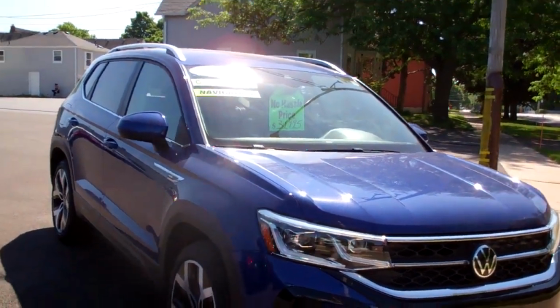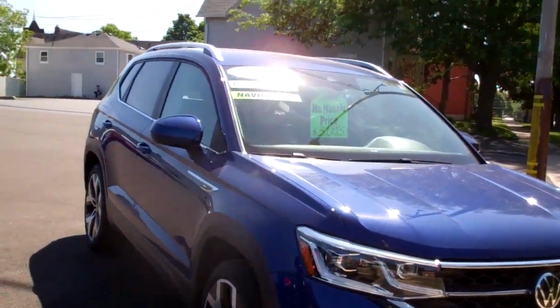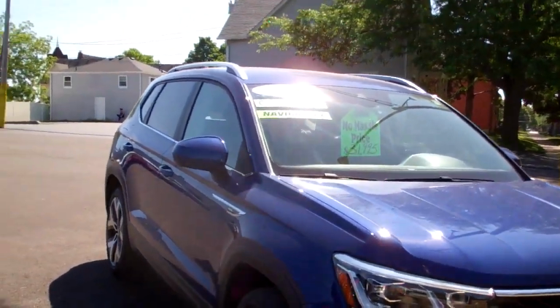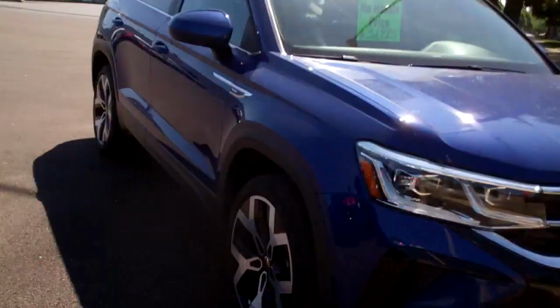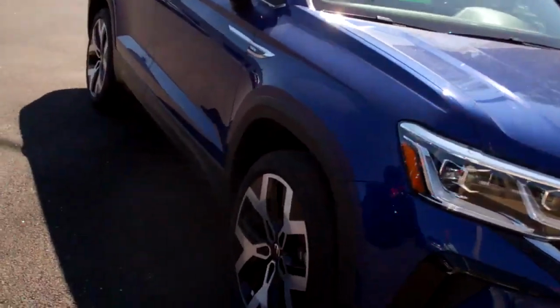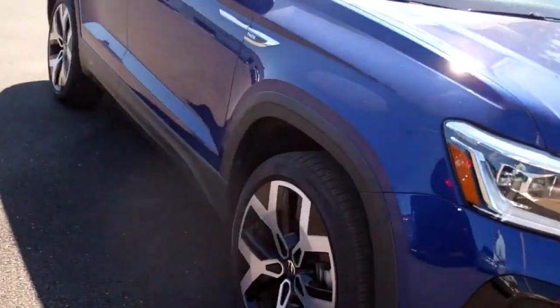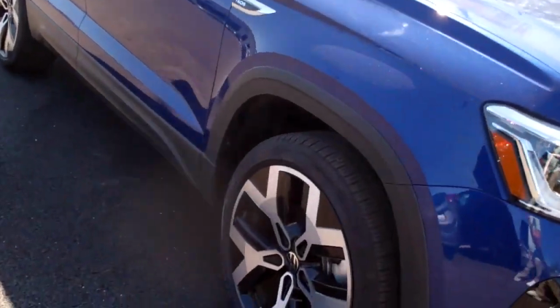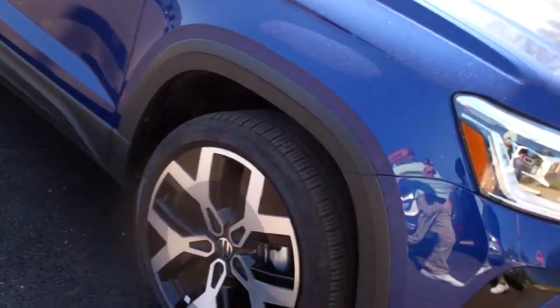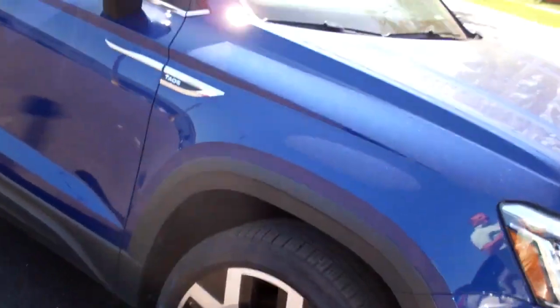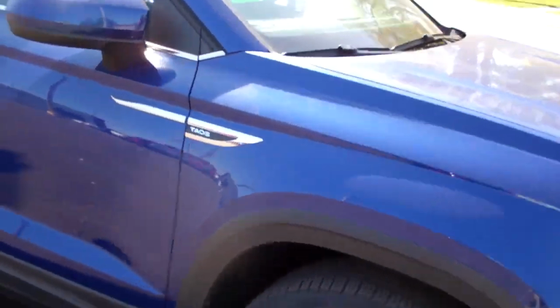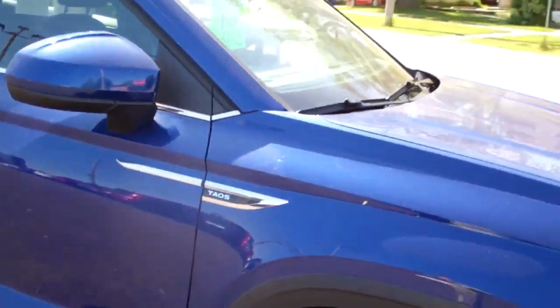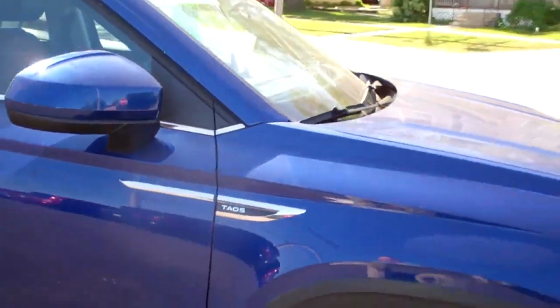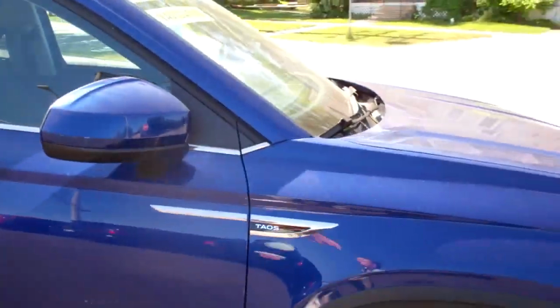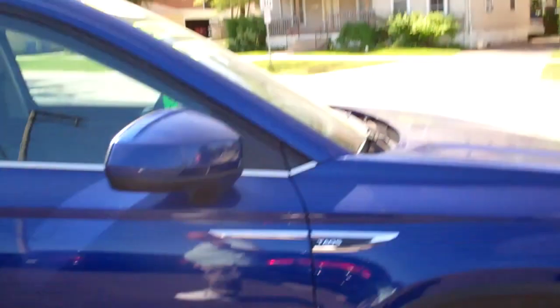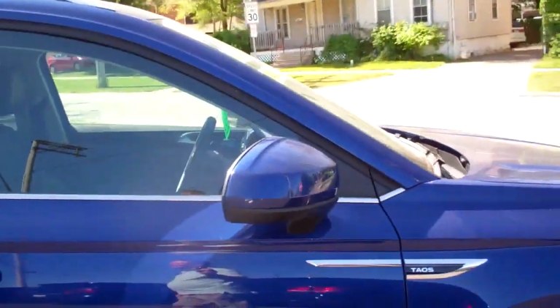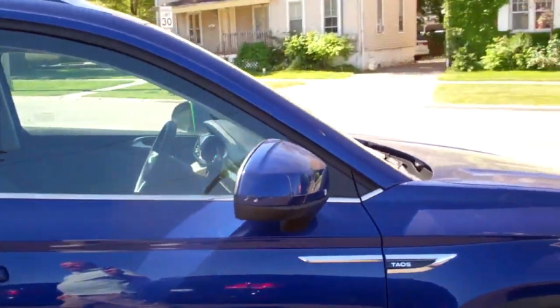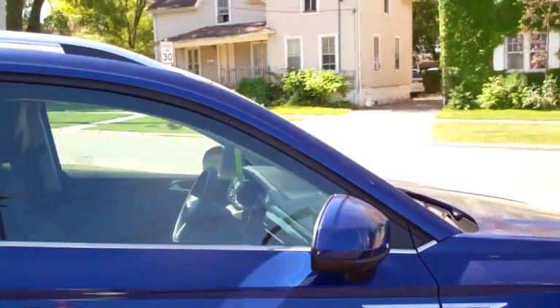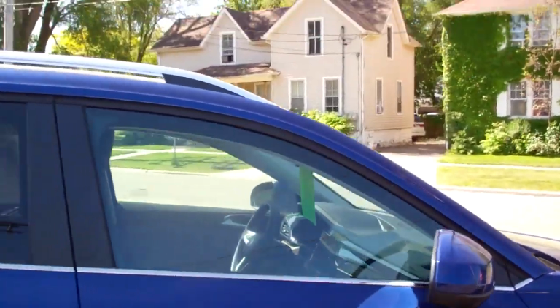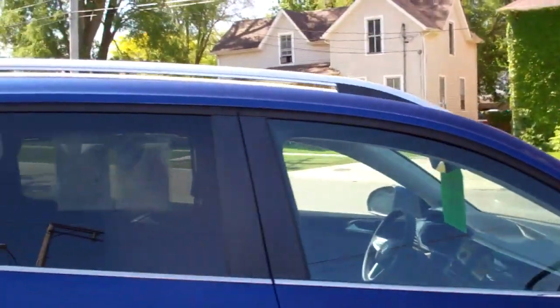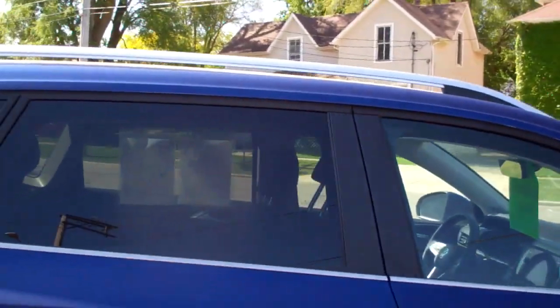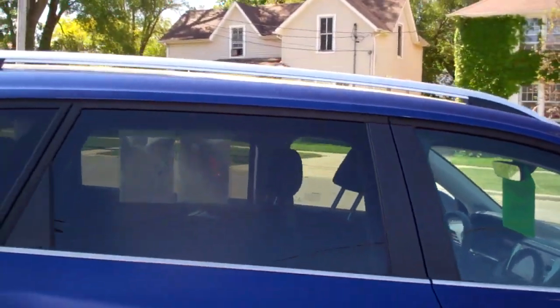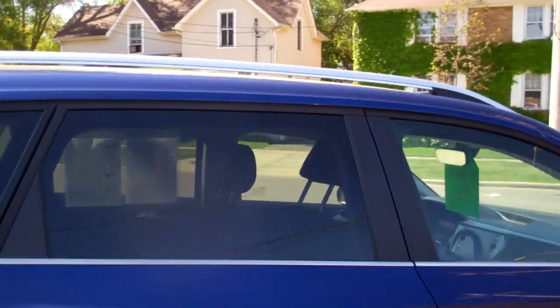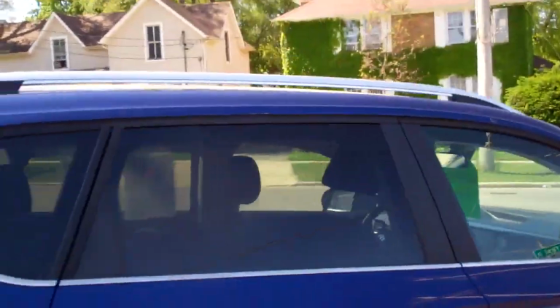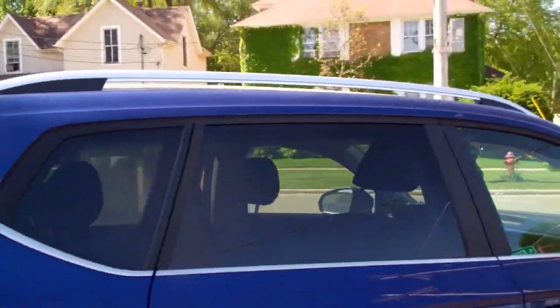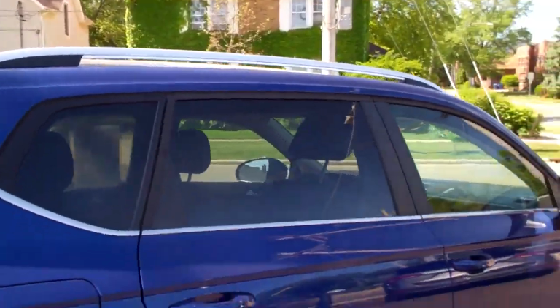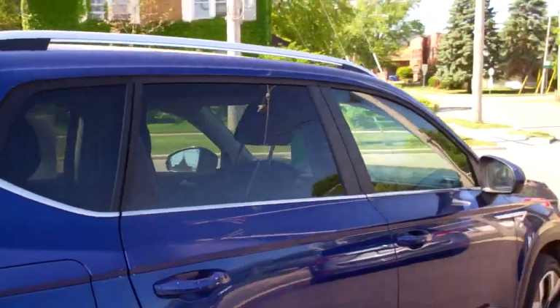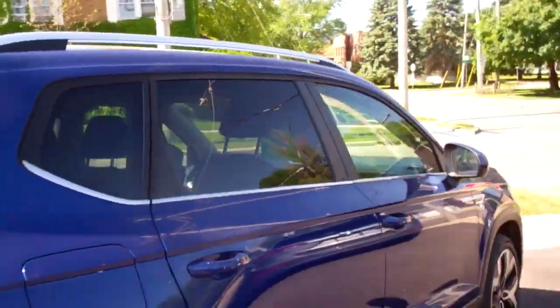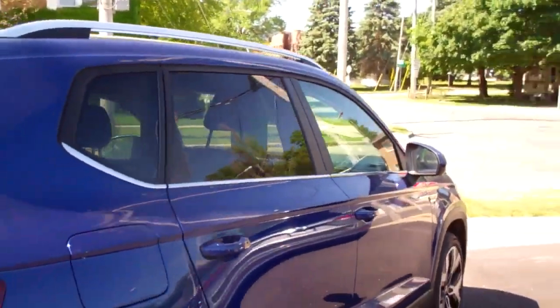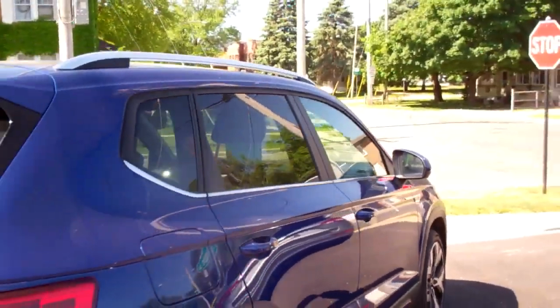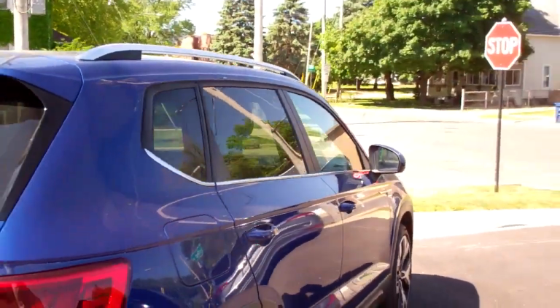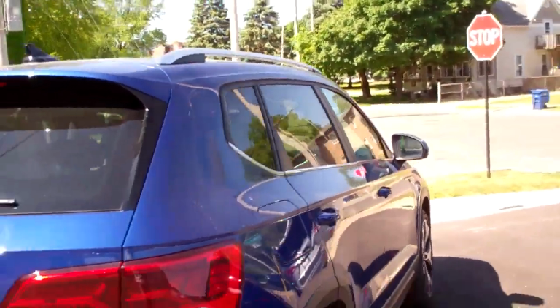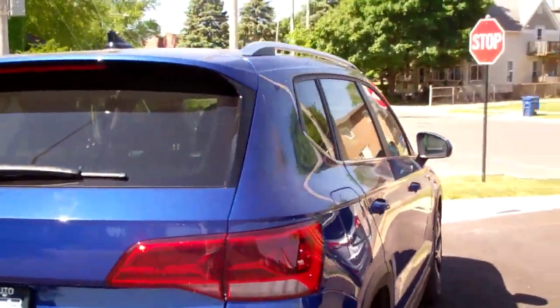Nice vehicle. Blue in color, nice alloy wheels. I'm sorry — Touareg, not Eos. You've got rear smoked glass in the back. Nice color on it.